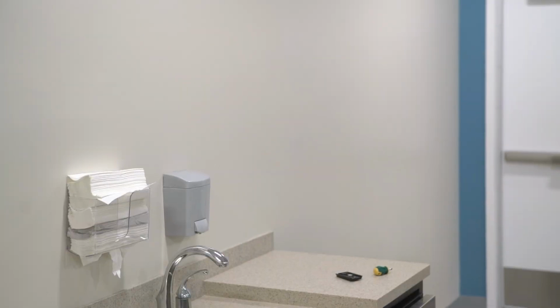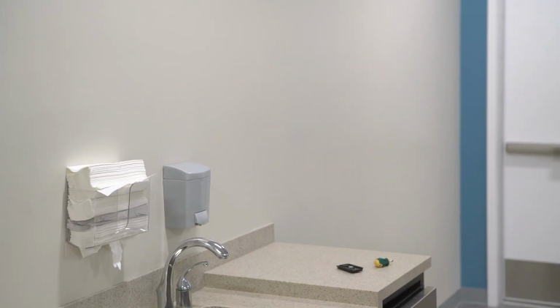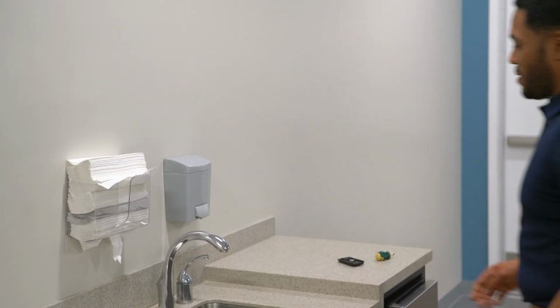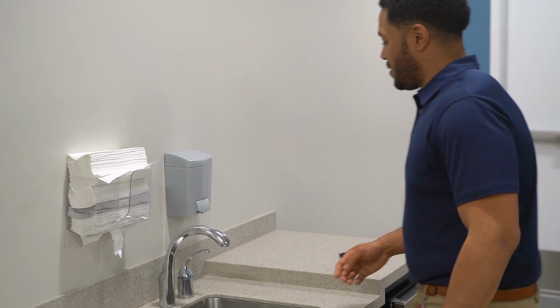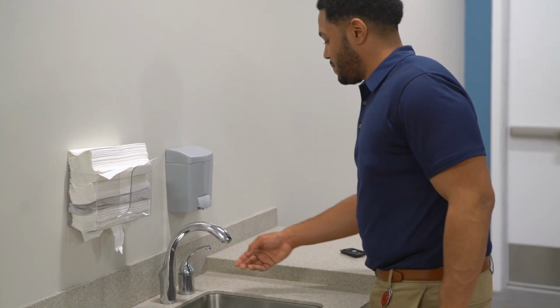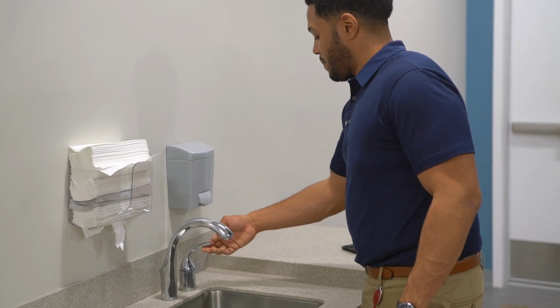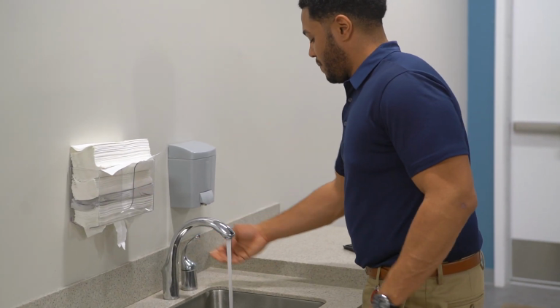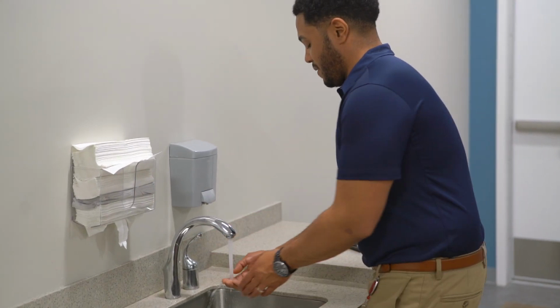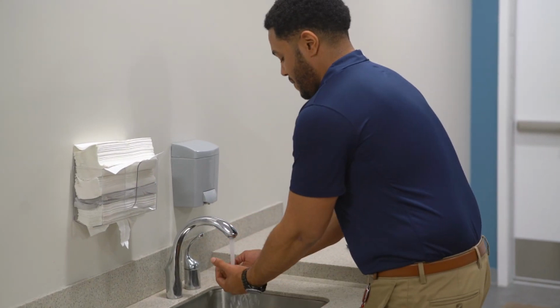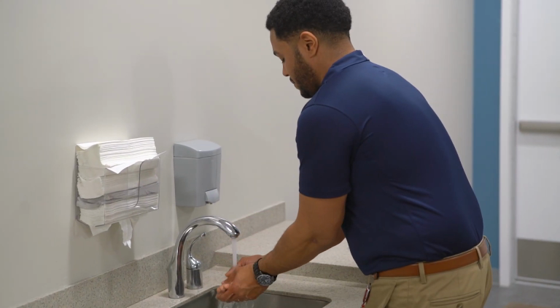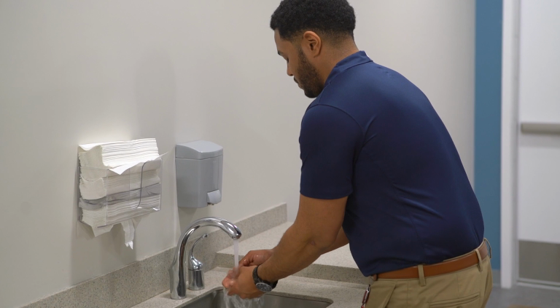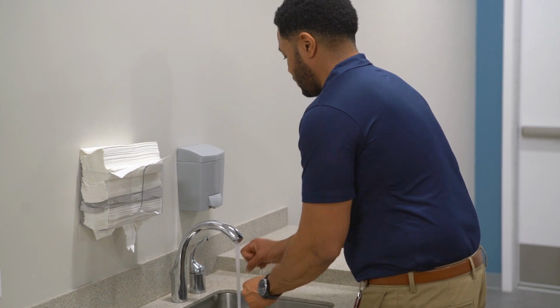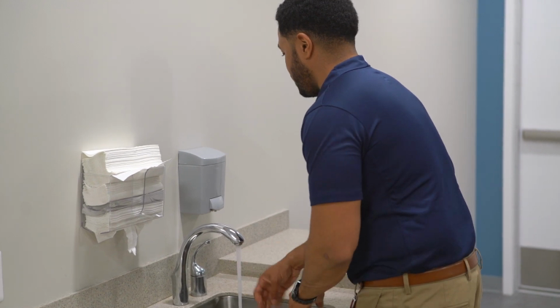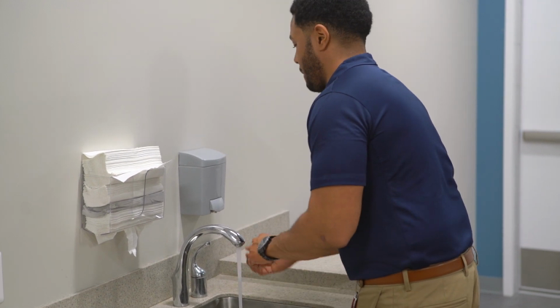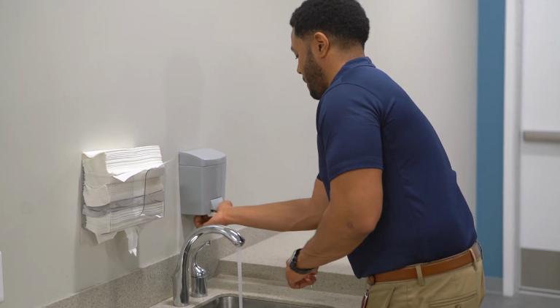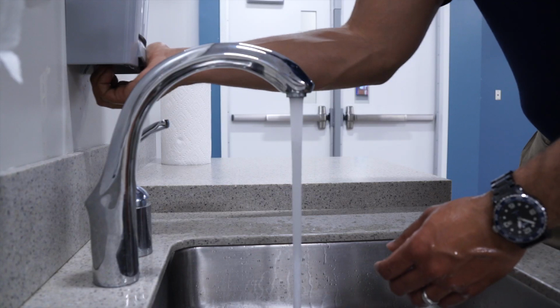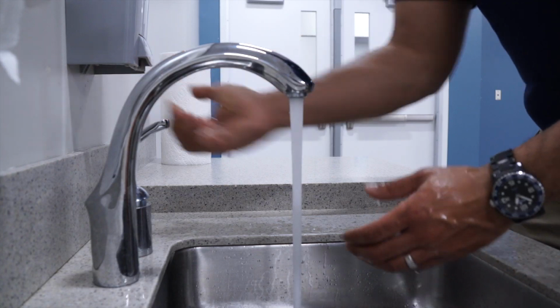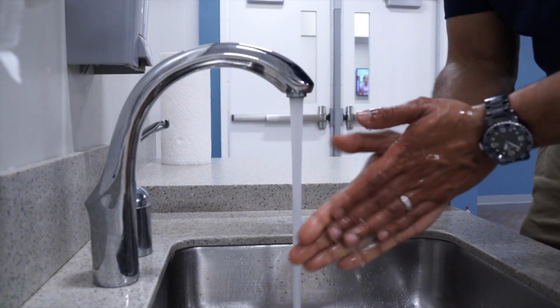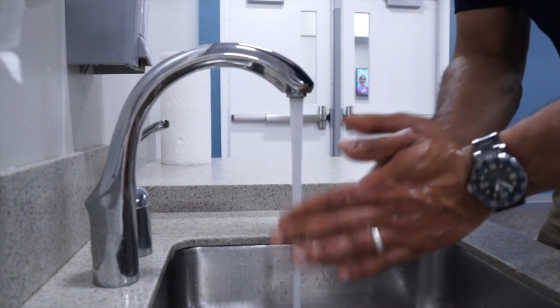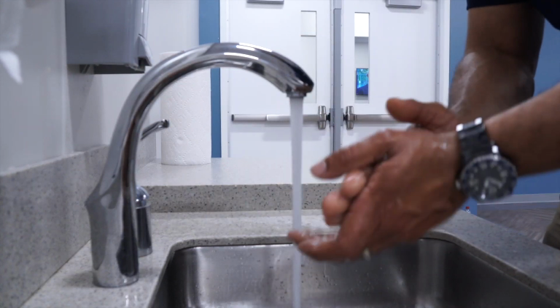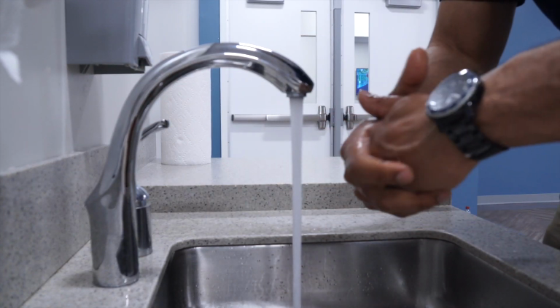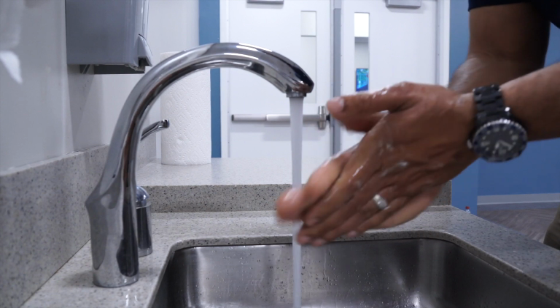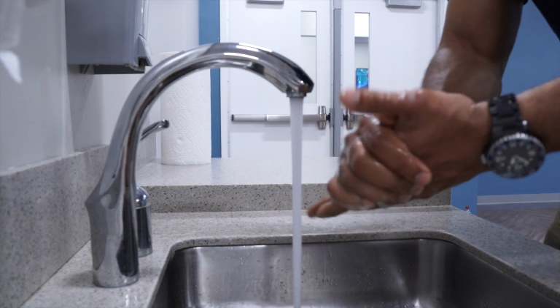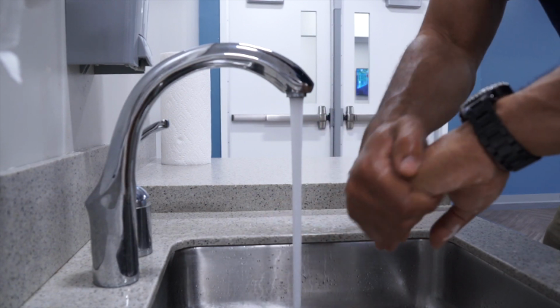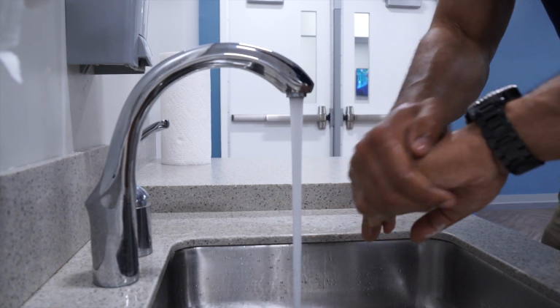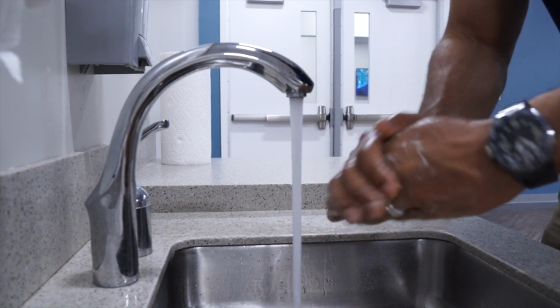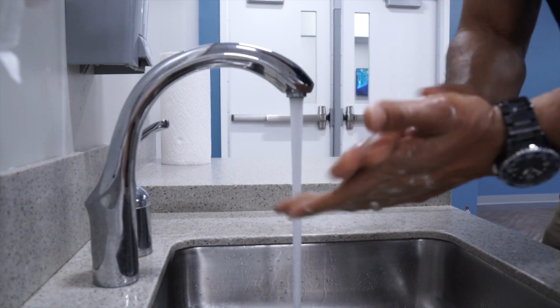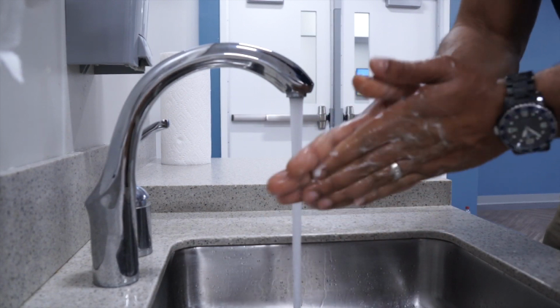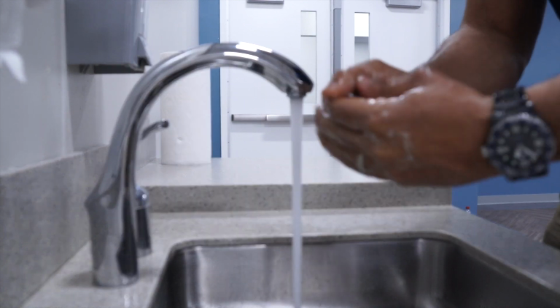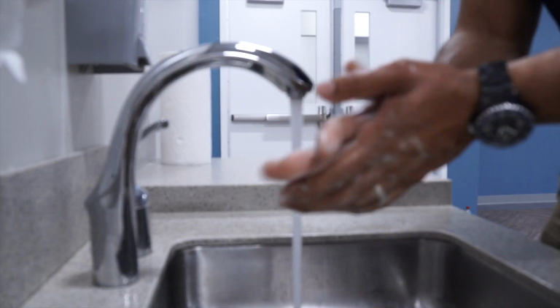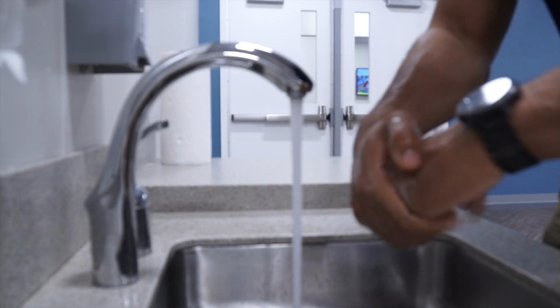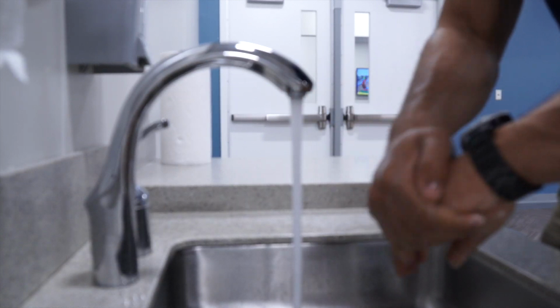For proper hand washing, start by wetting your hands with clean running warm water and apply soap. Start to lather your hands by rubbing them together with the soap. Make sure you lather the backs of your hands, between your fingers, and under your nails.